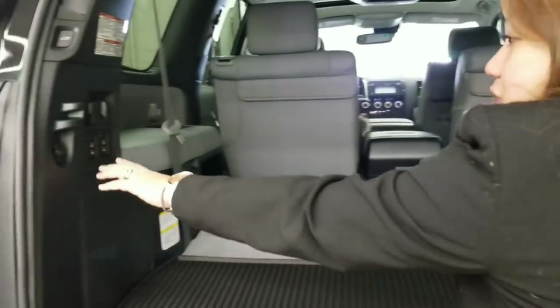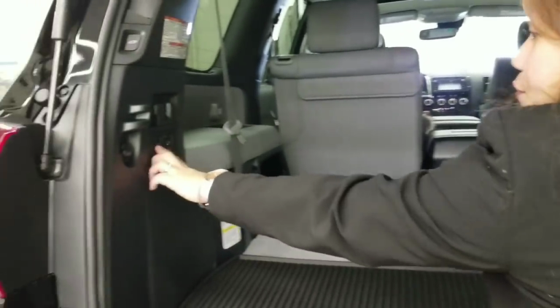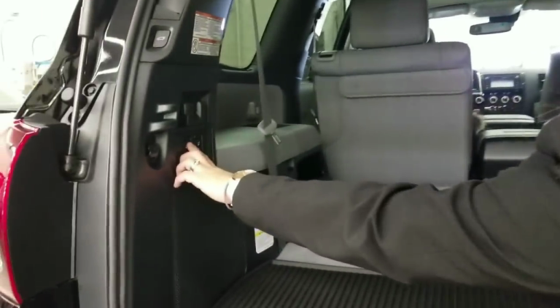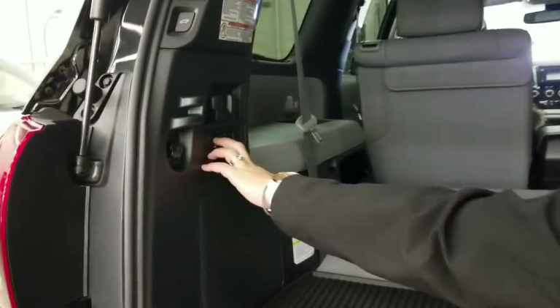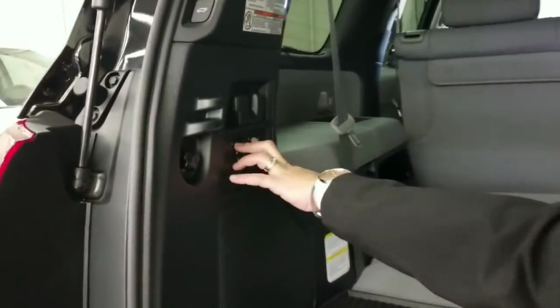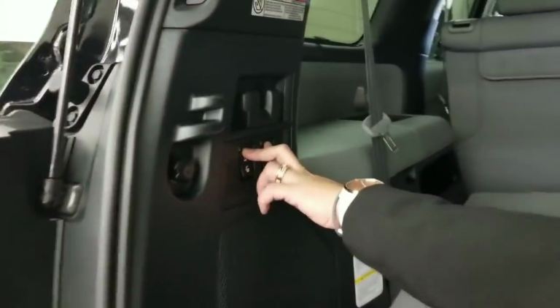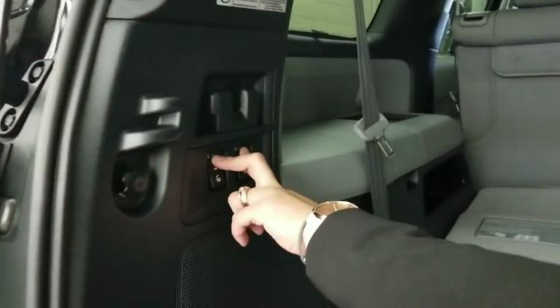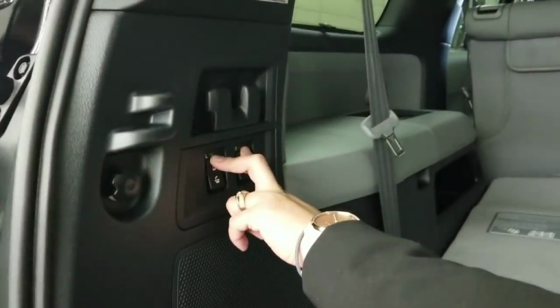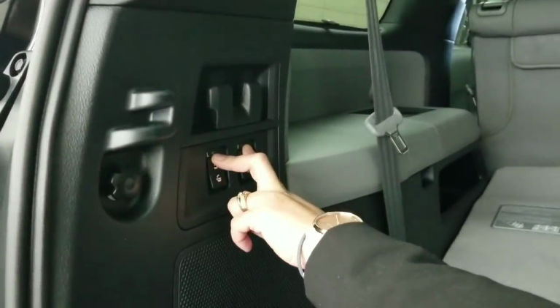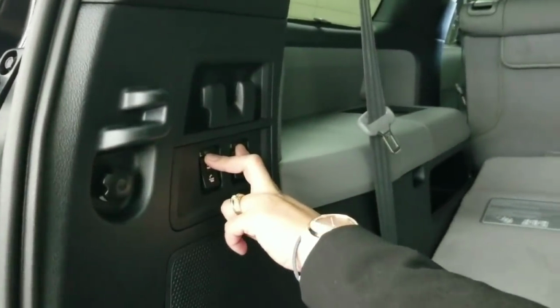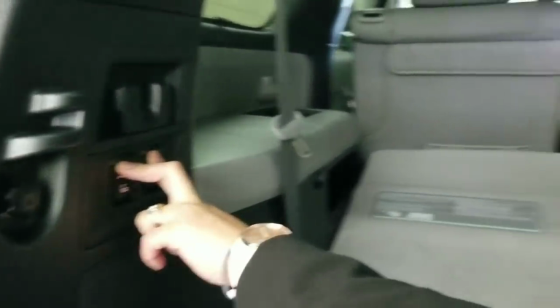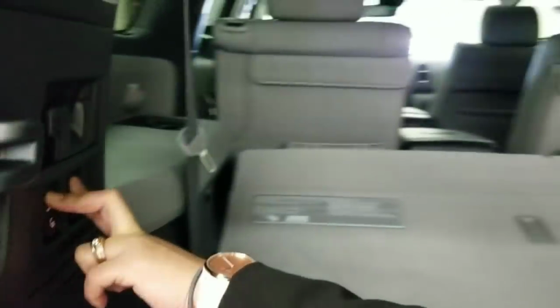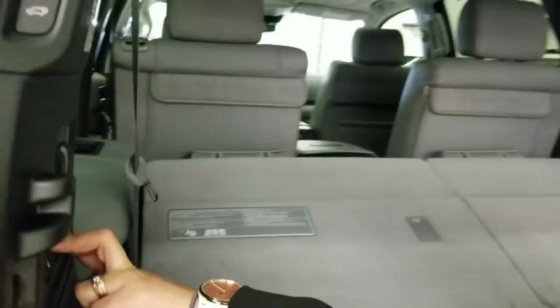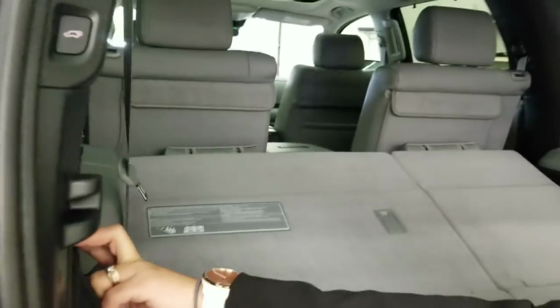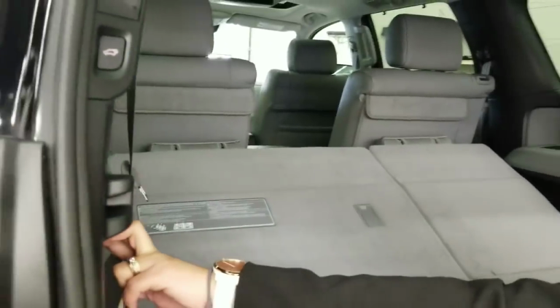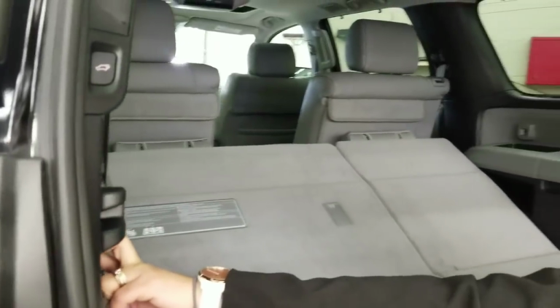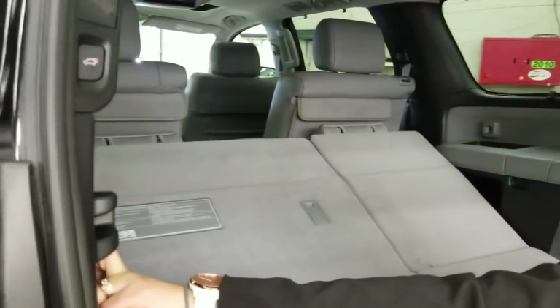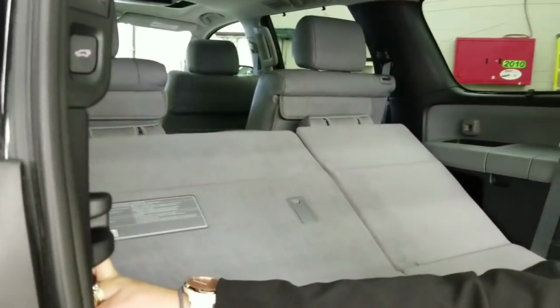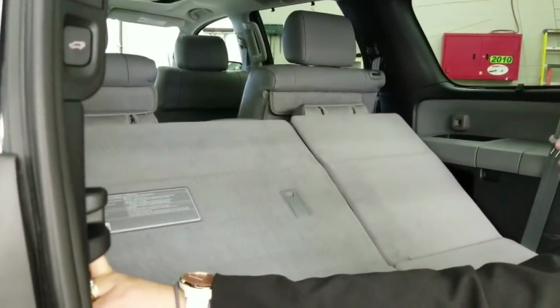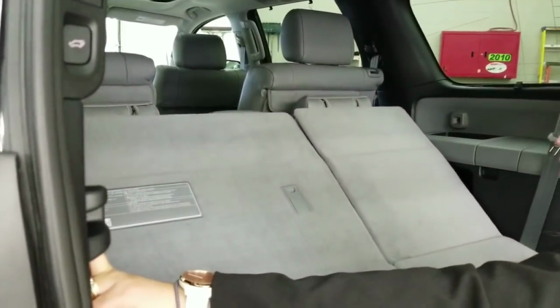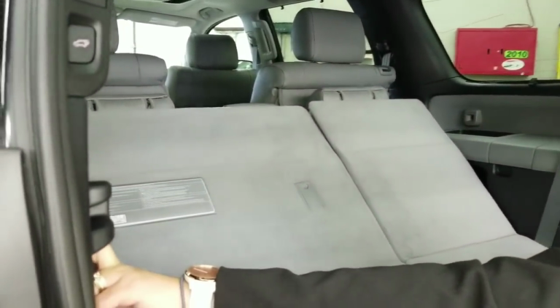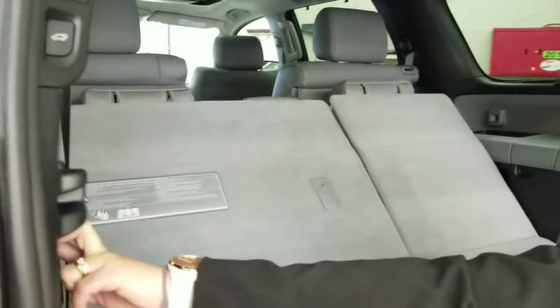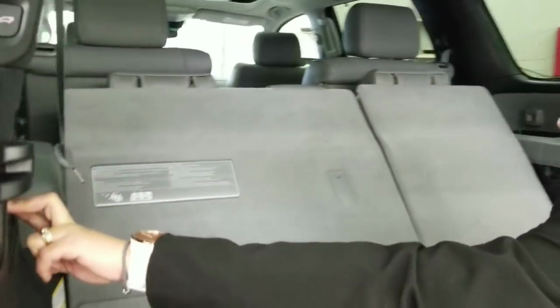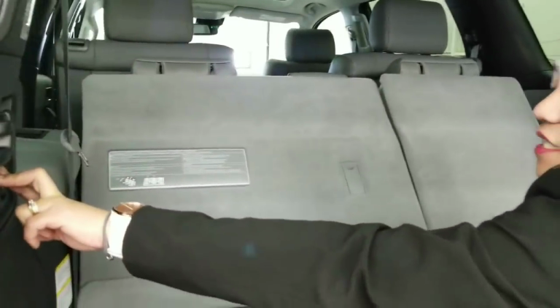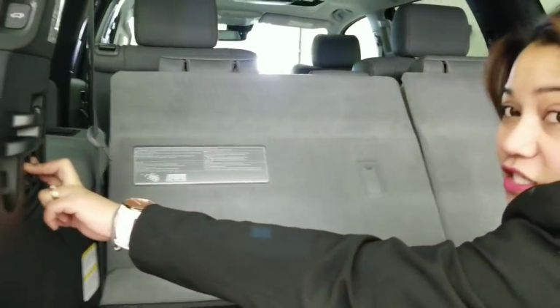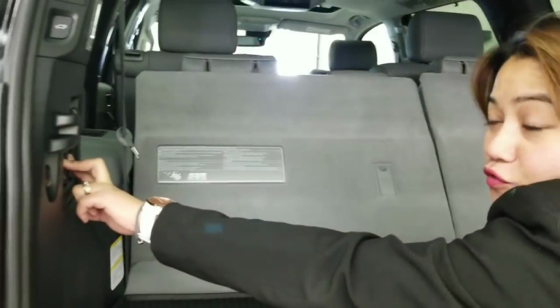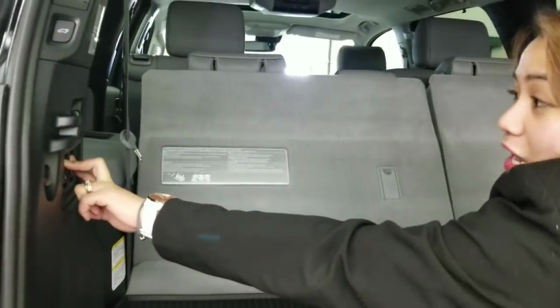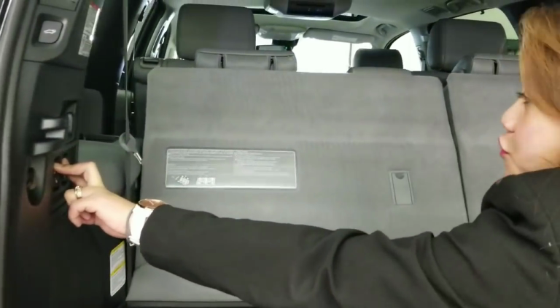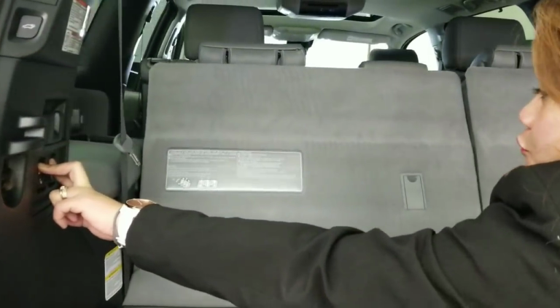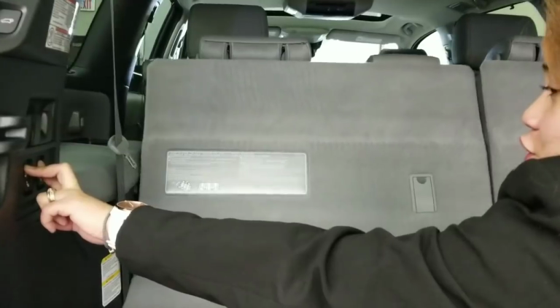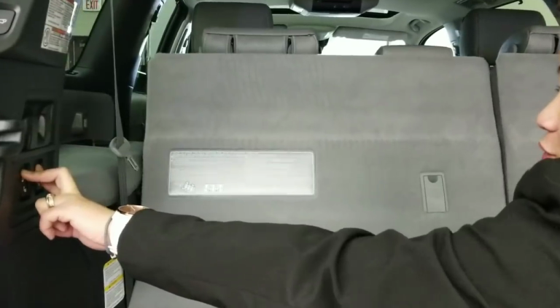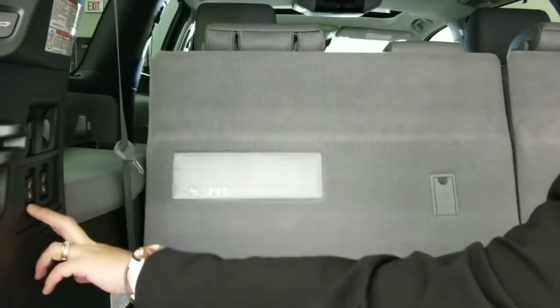You just have to press this button to fold it. It's nice because you don't have to force yourself to do it manually.